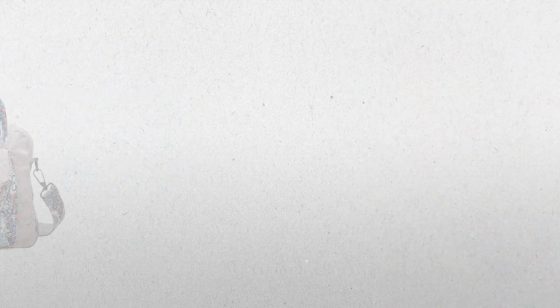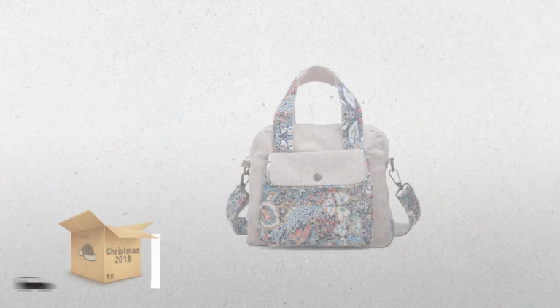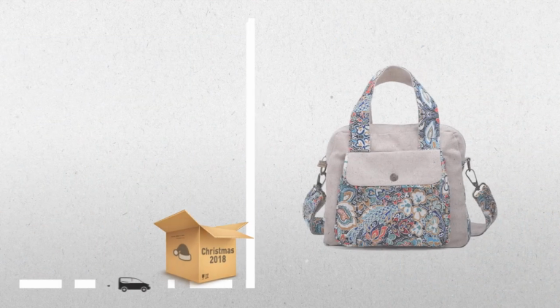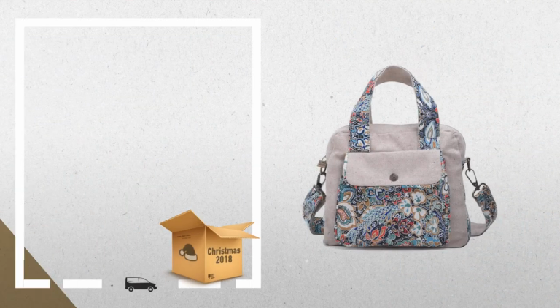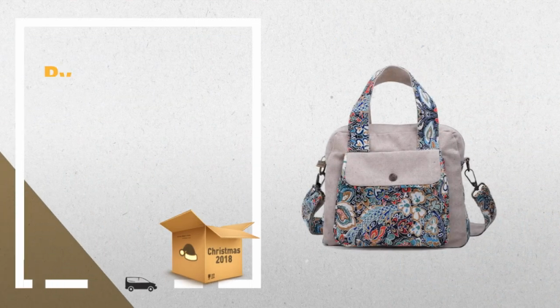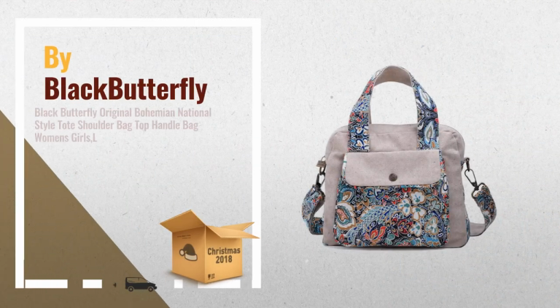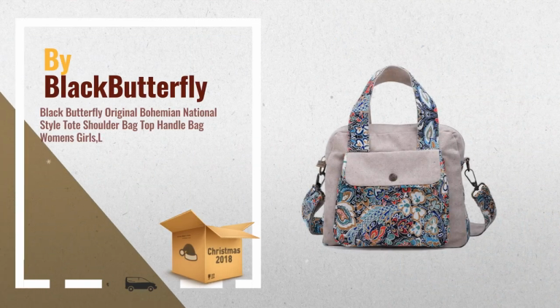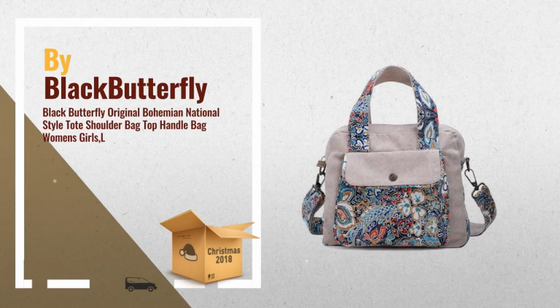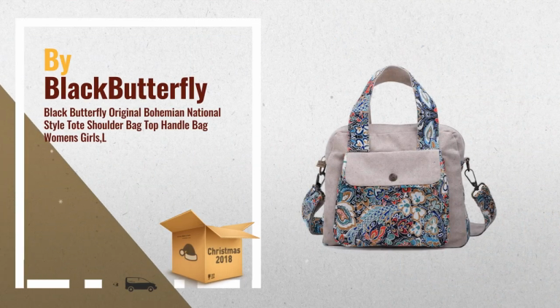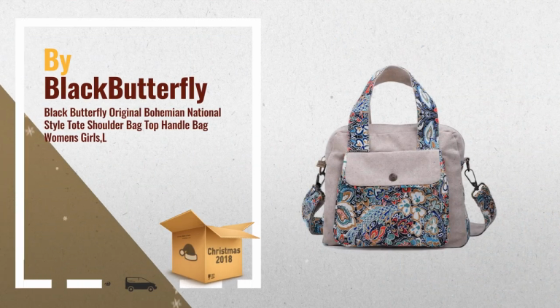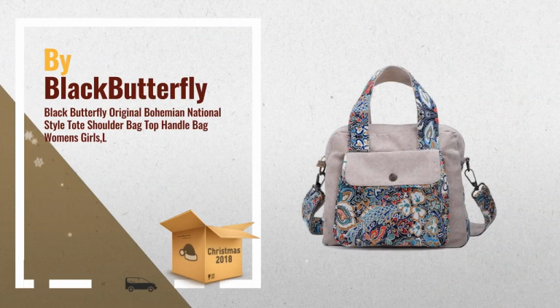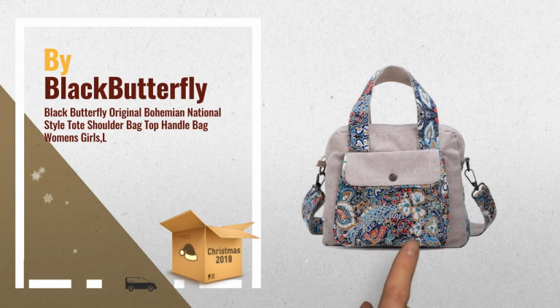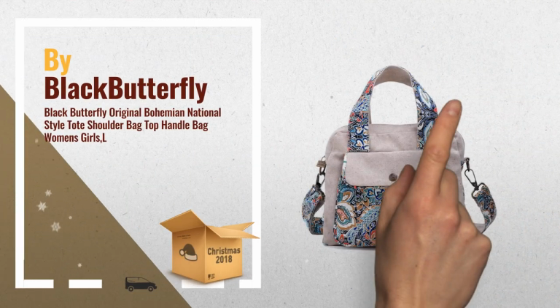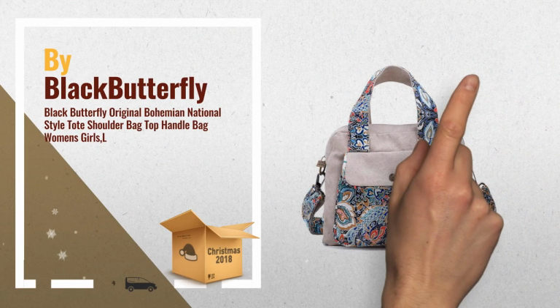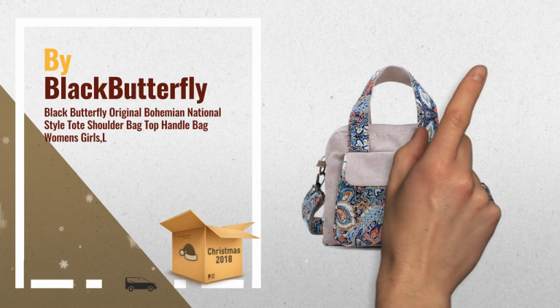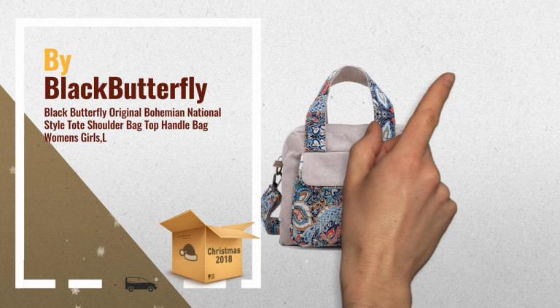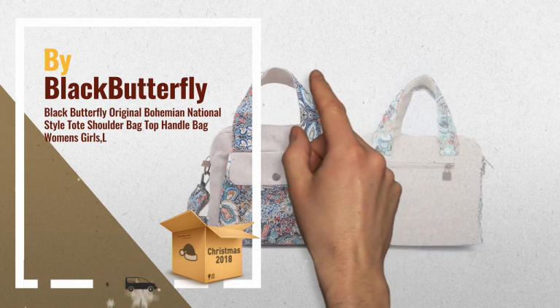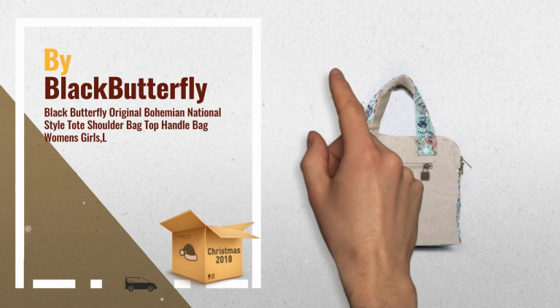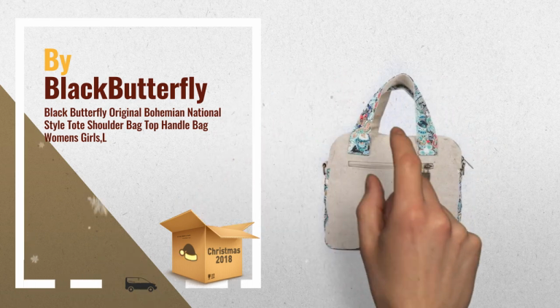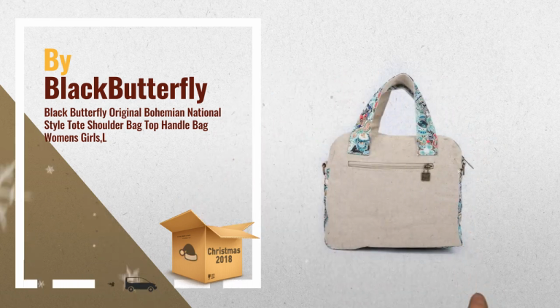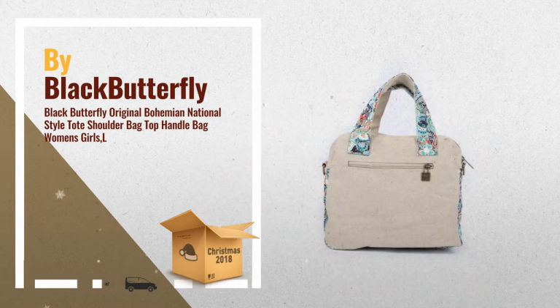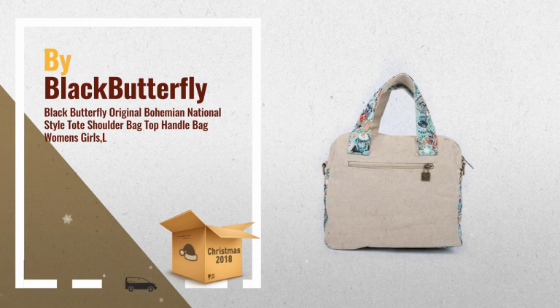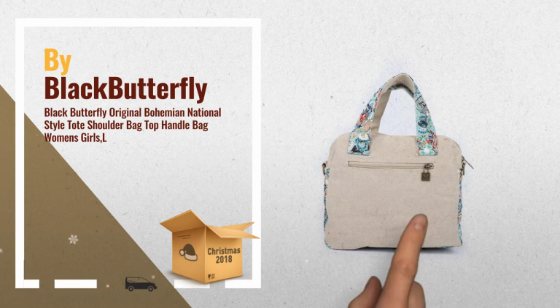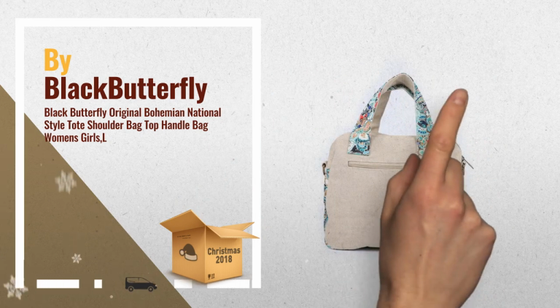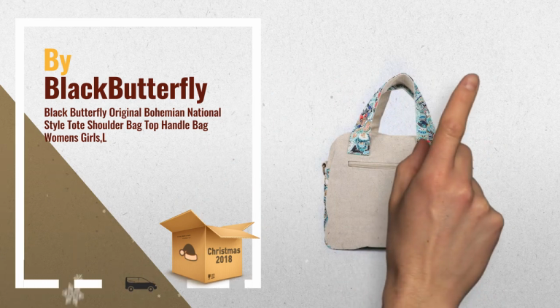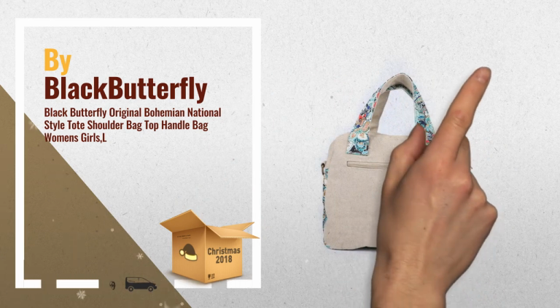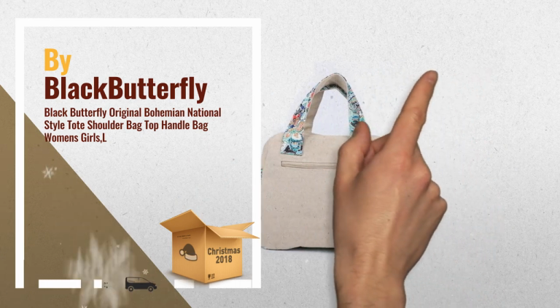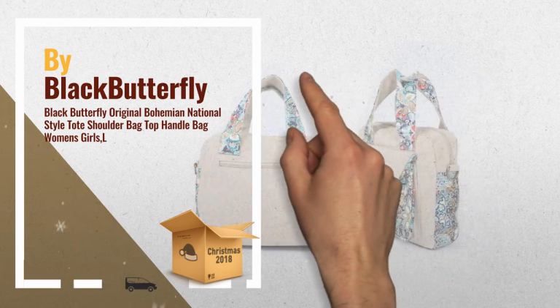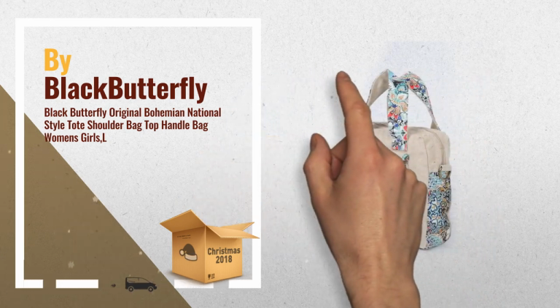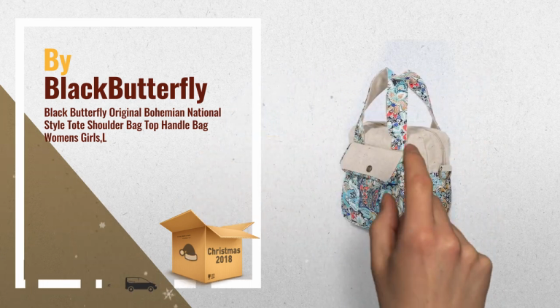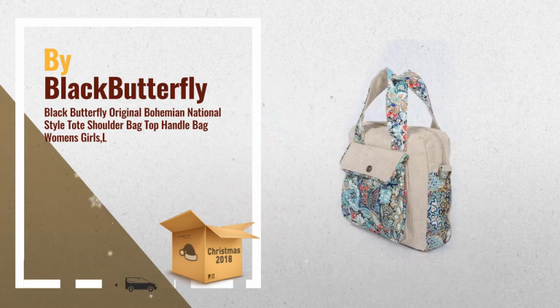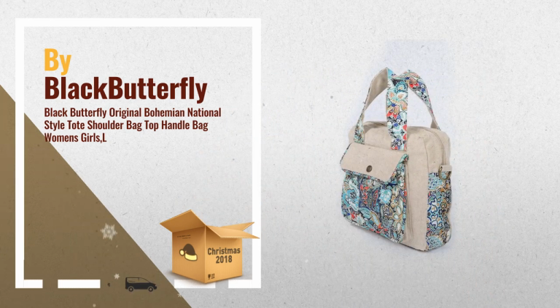Number 2: Buy Black Butterfly. Click the link below now. Add your favorite directly to your cart and get real time prices.